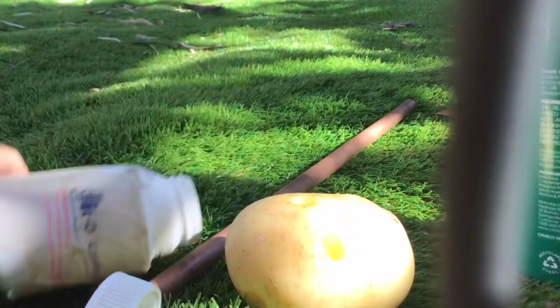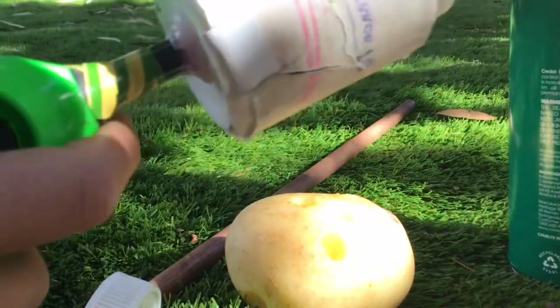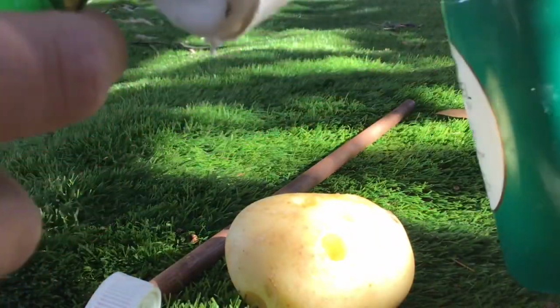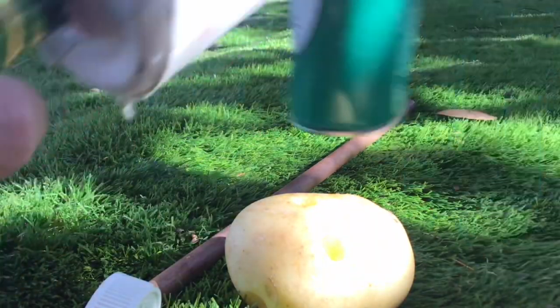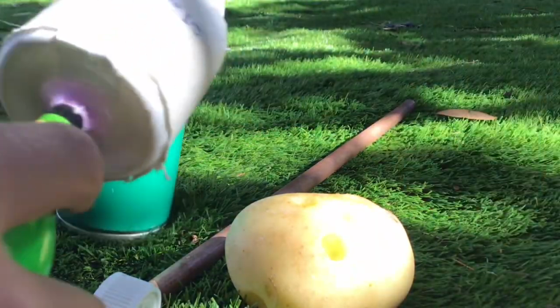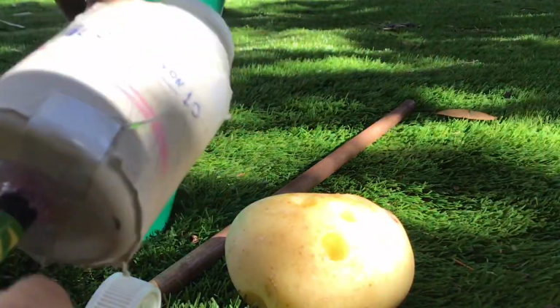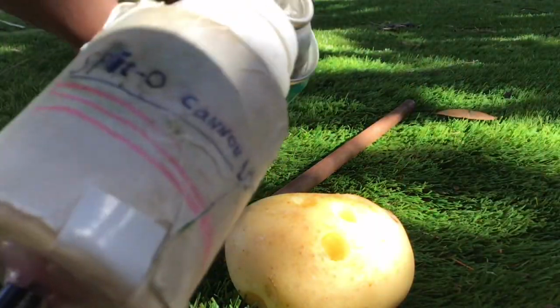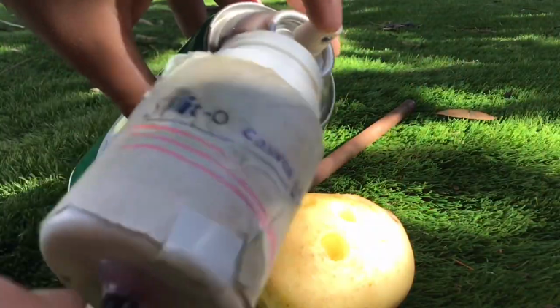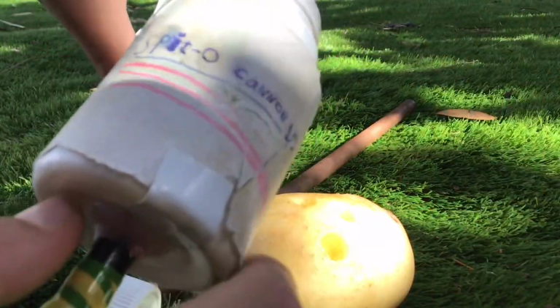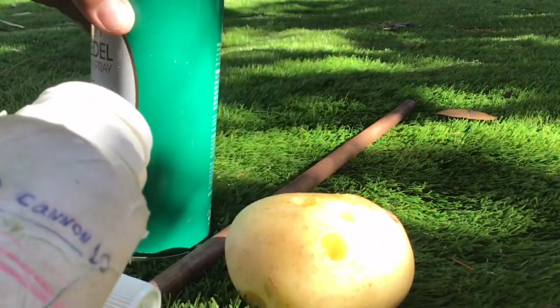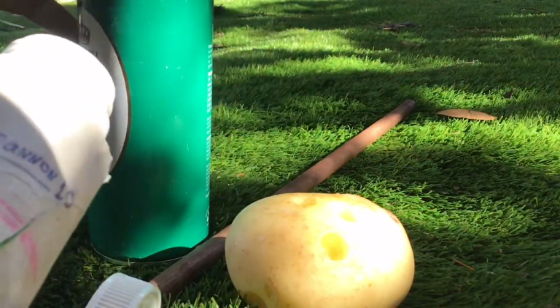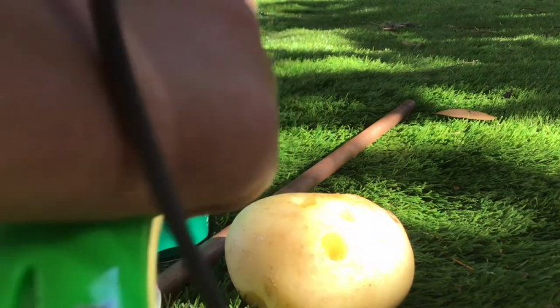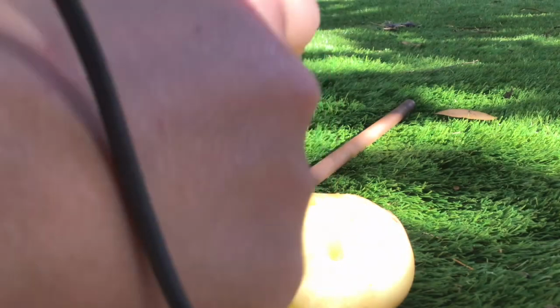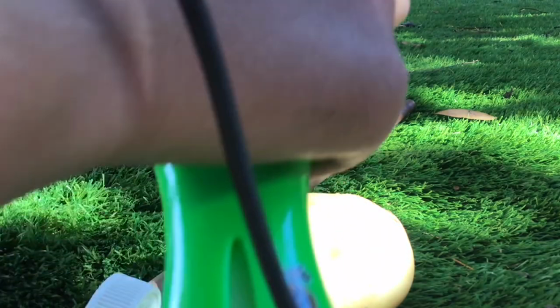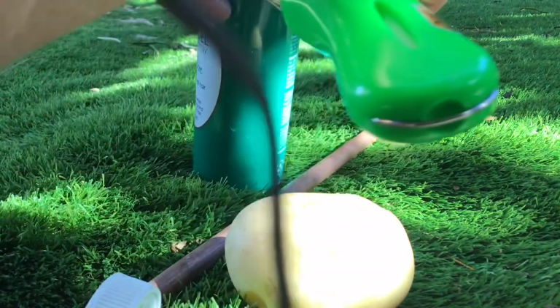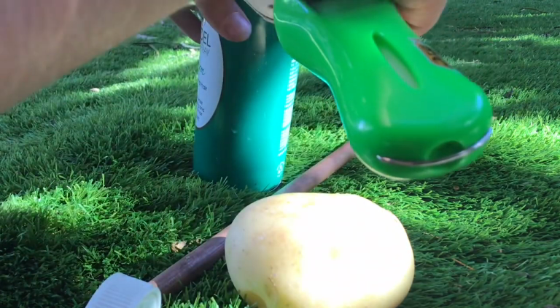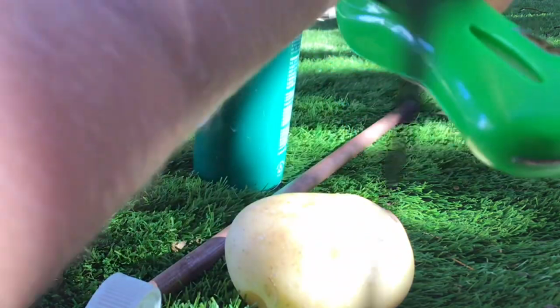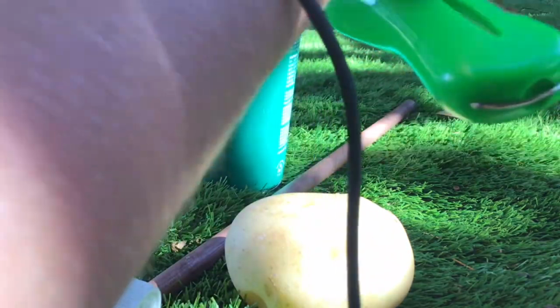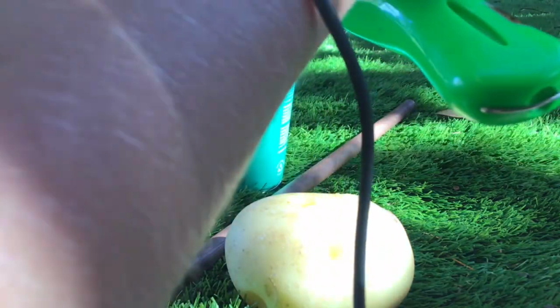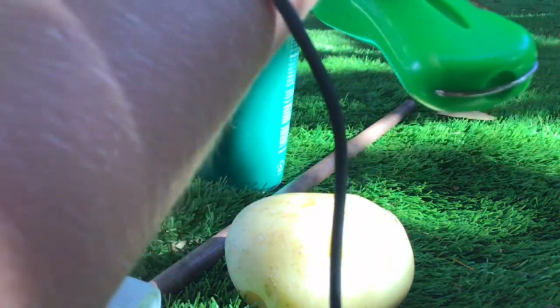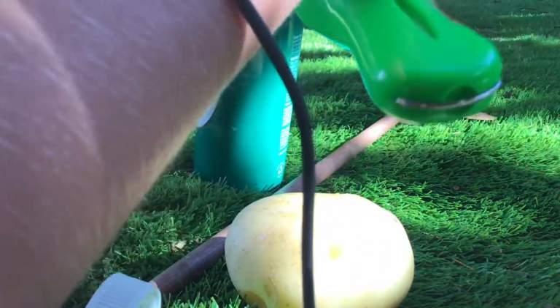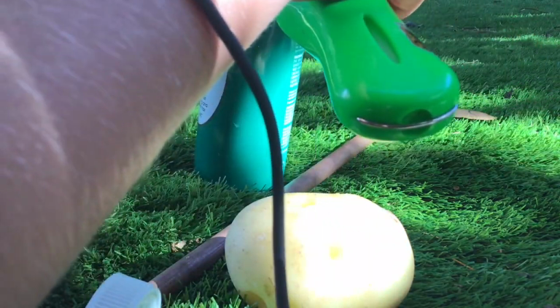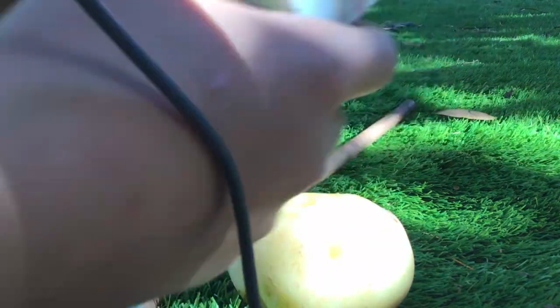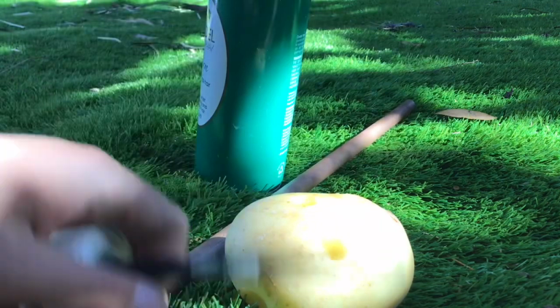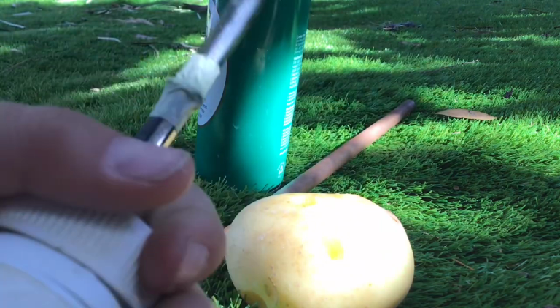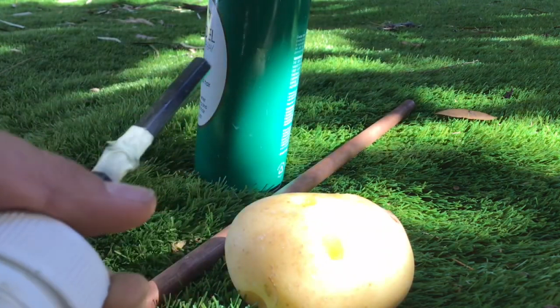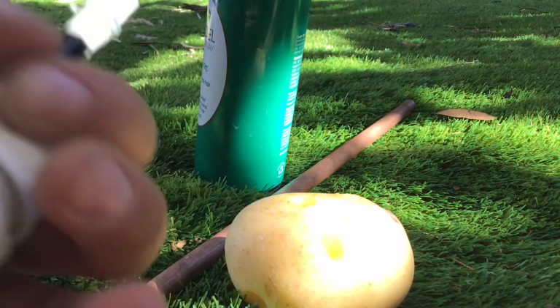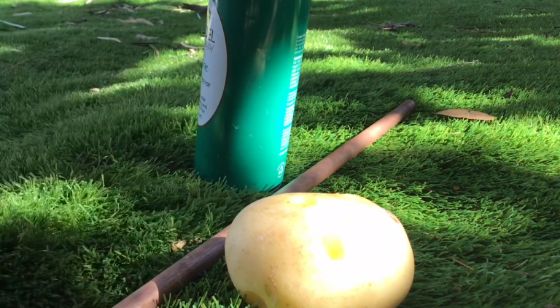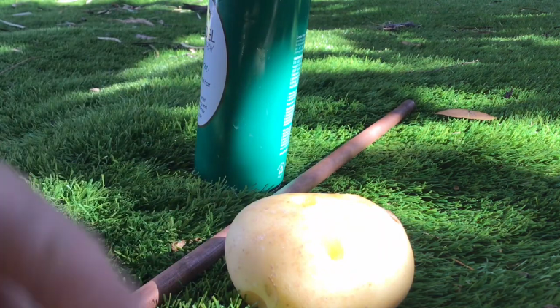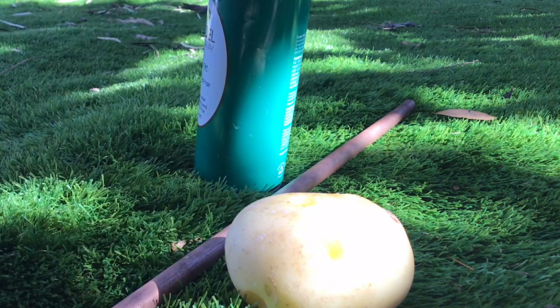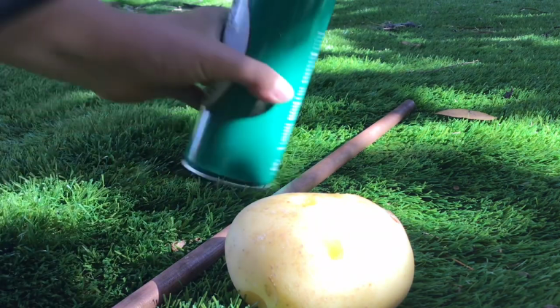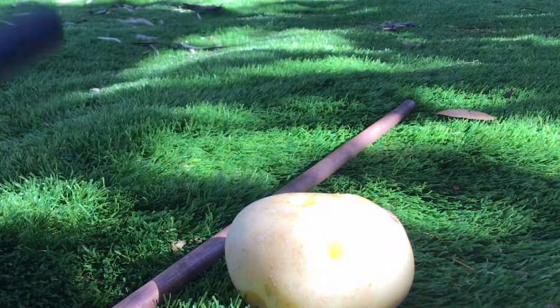Push the barbecue stick down about that far. Then get the barrel and do a little karate chop to load it. Put it in the barrel — about that much should be enough.